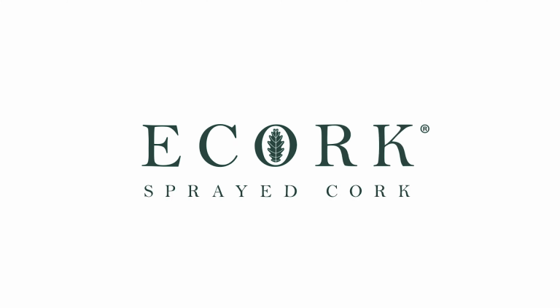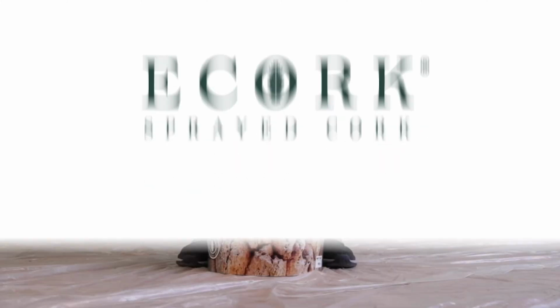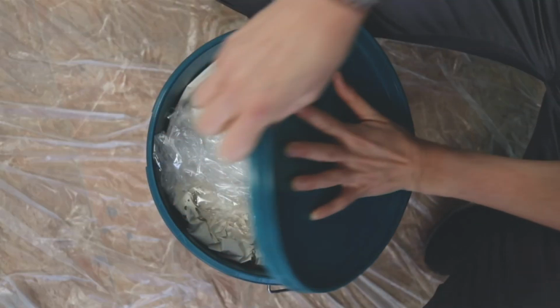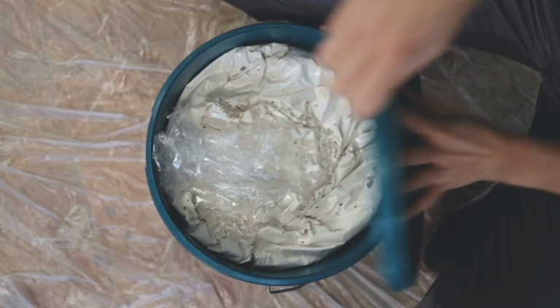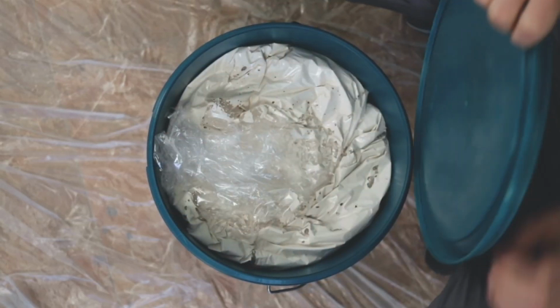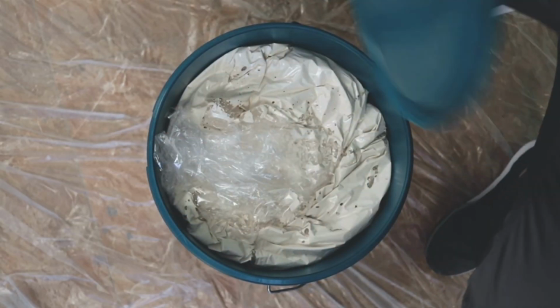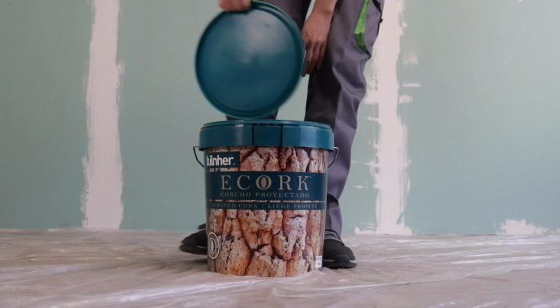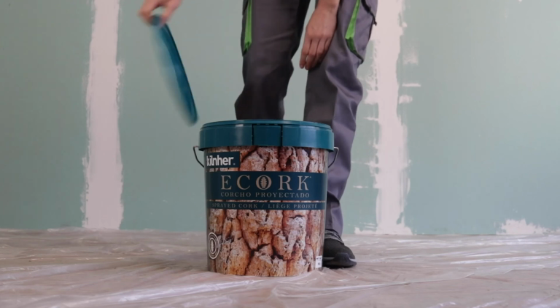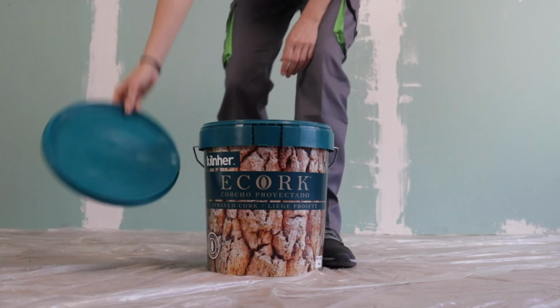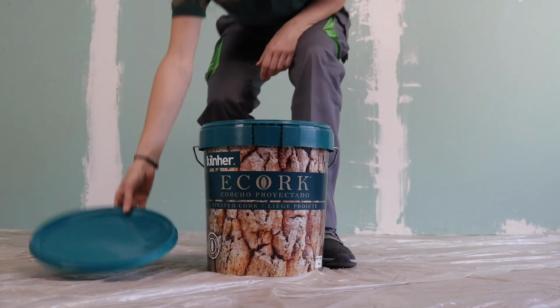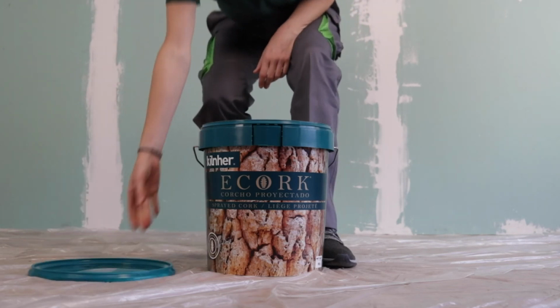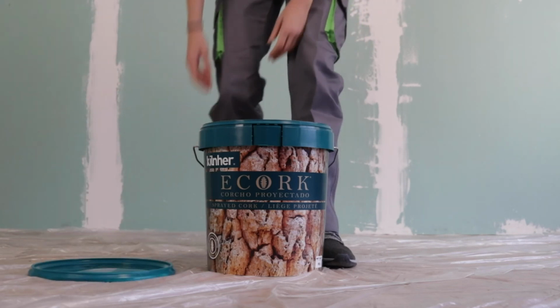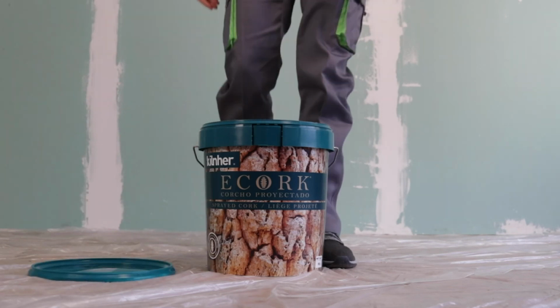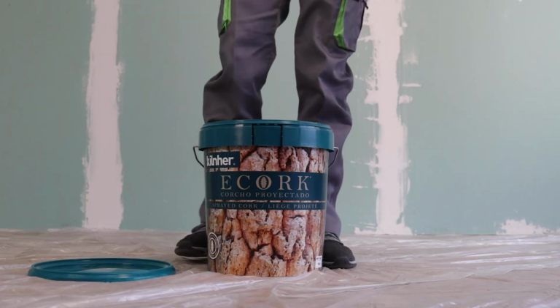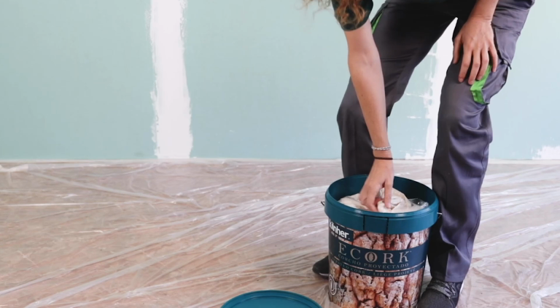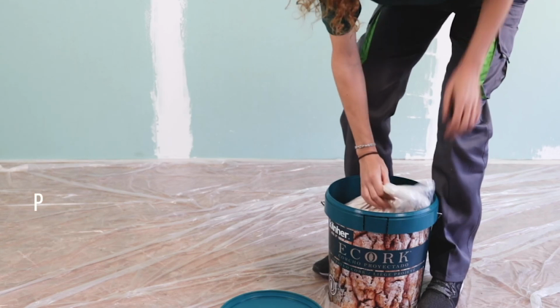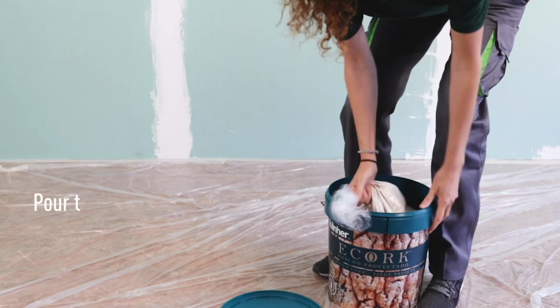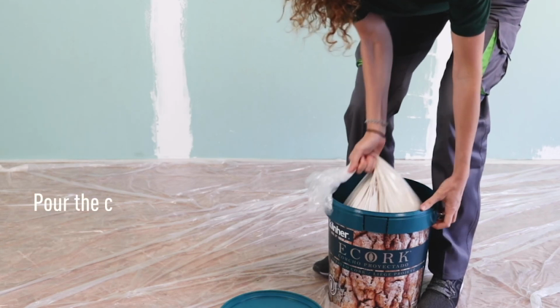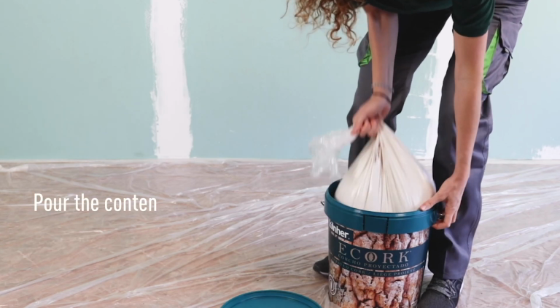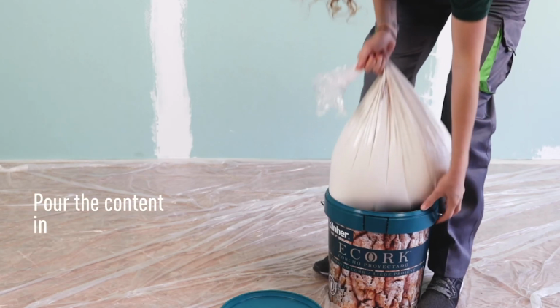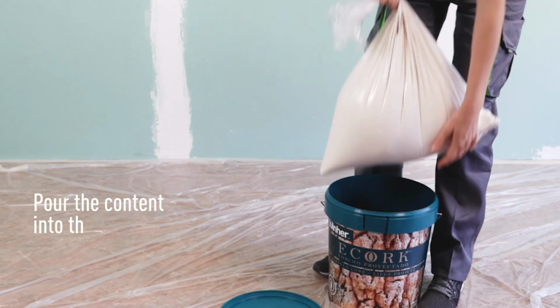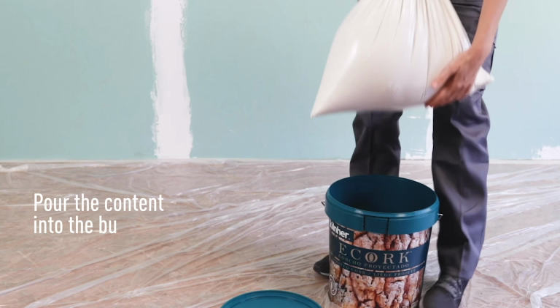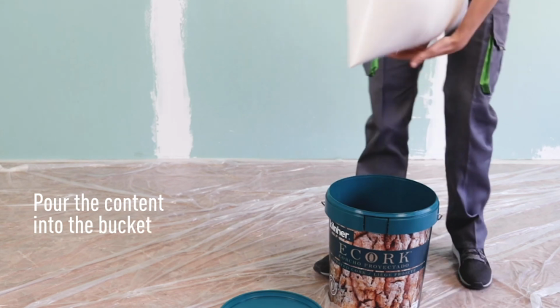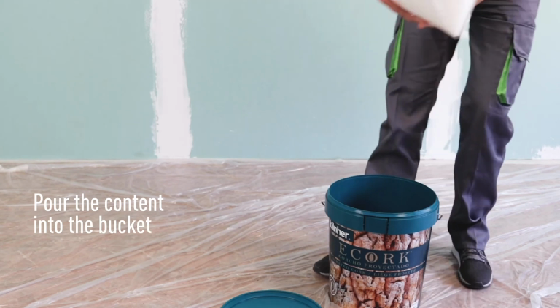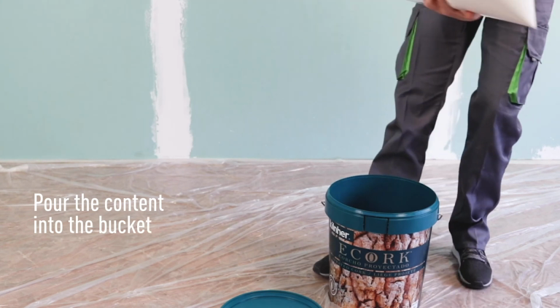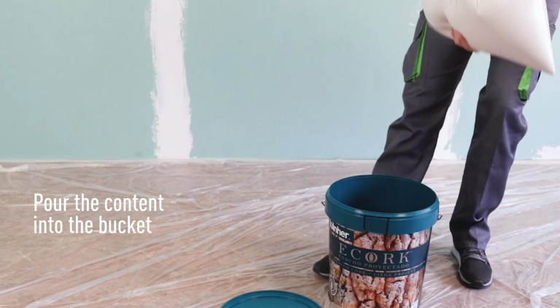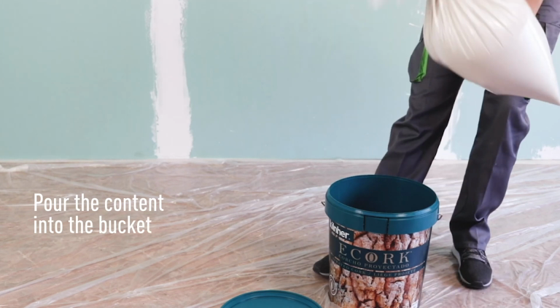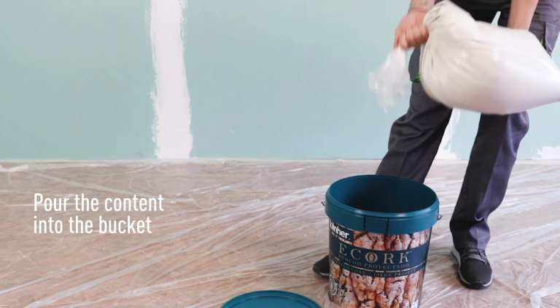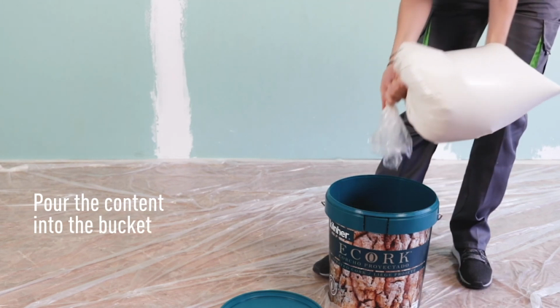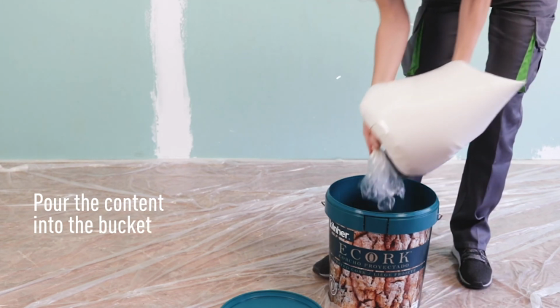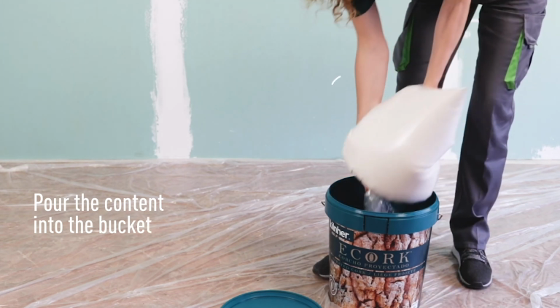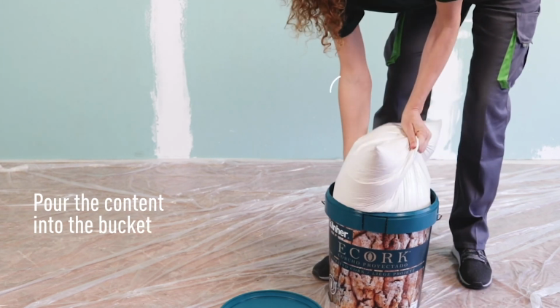The product is packed correctly to avoid any type of contamination or evaporation of the water from the product. Carefully extract the bag and pour the contents into the bucket itself.